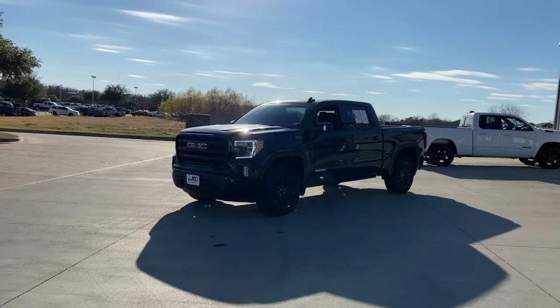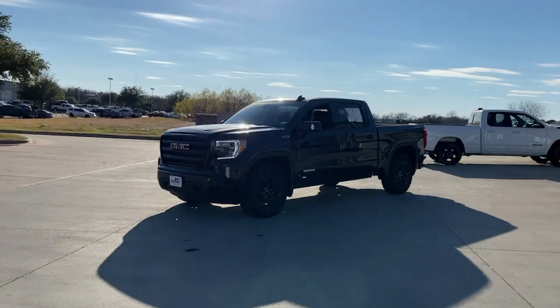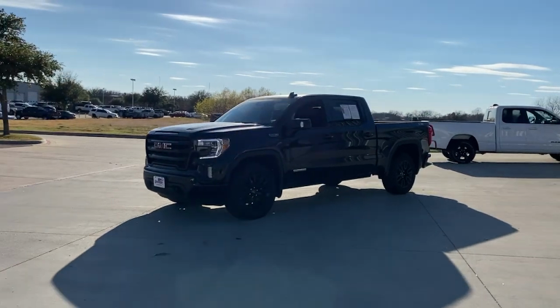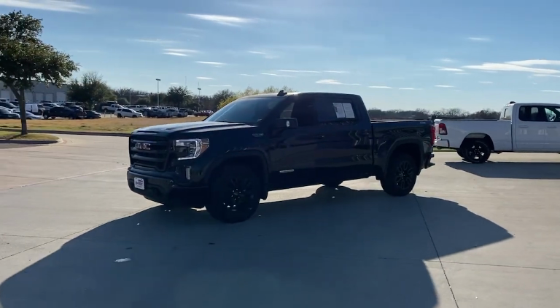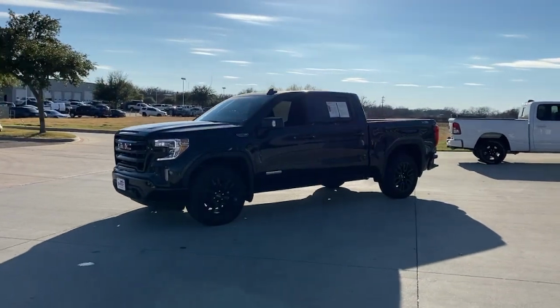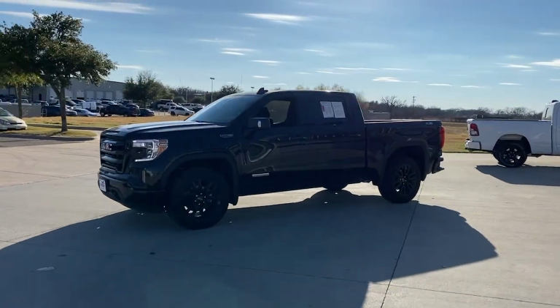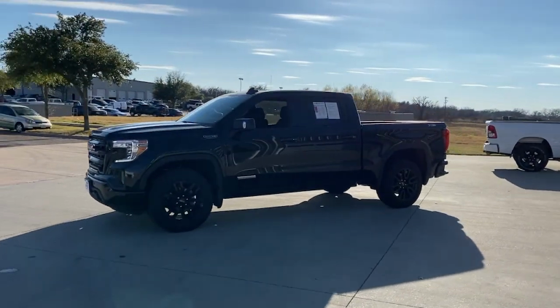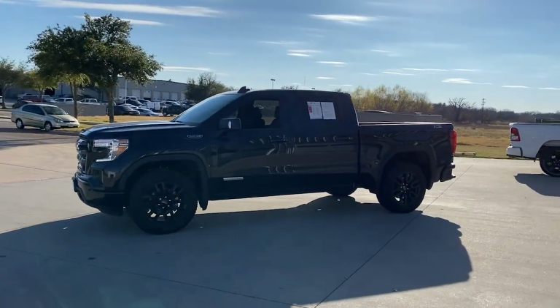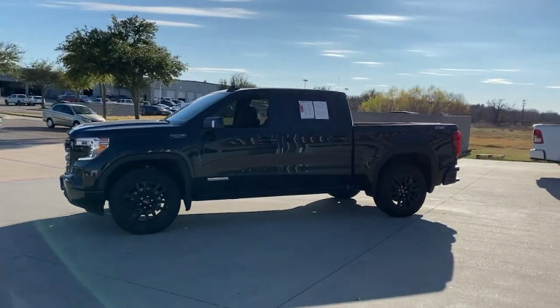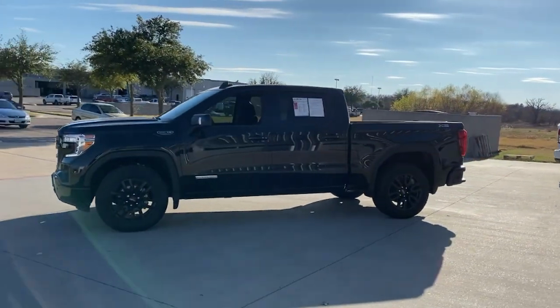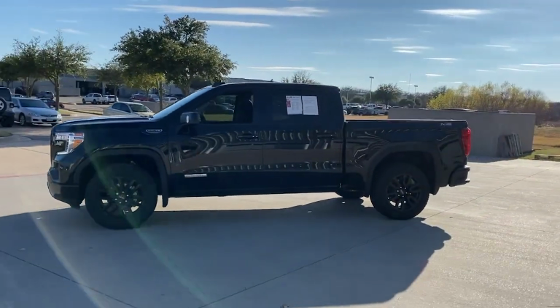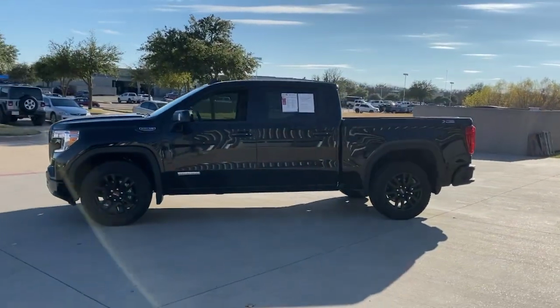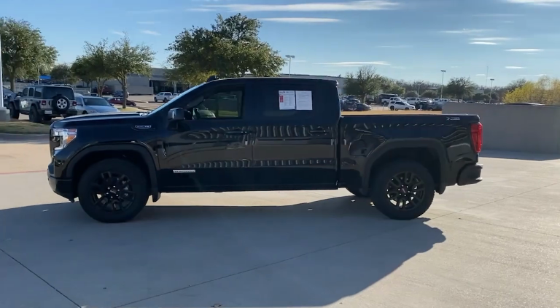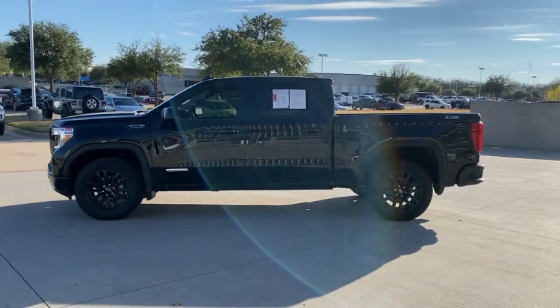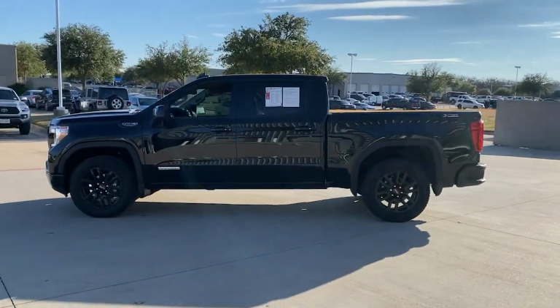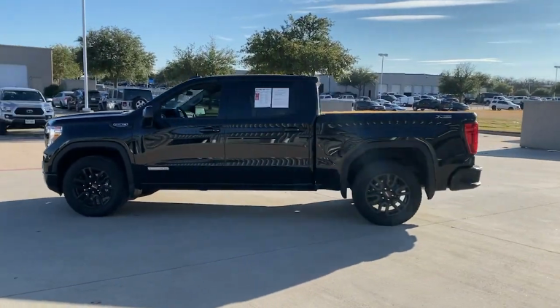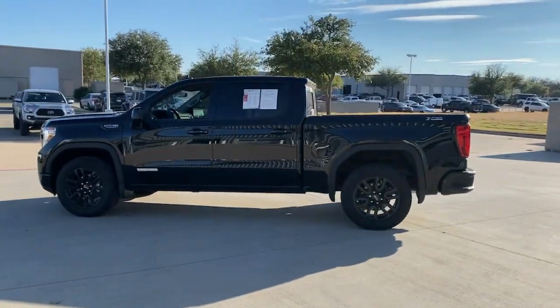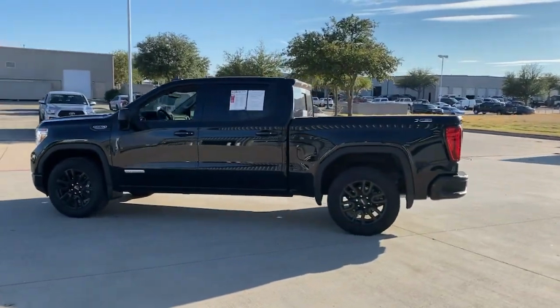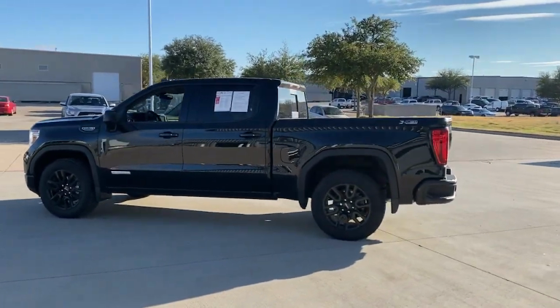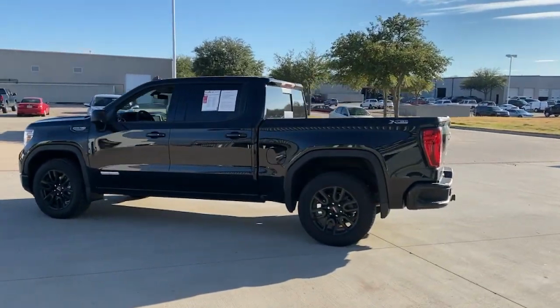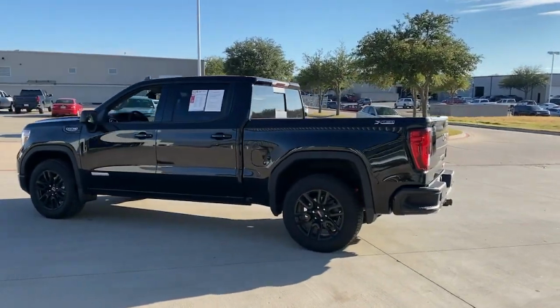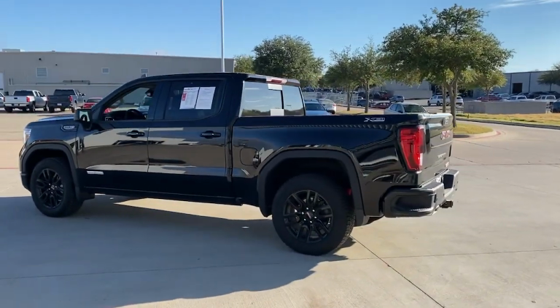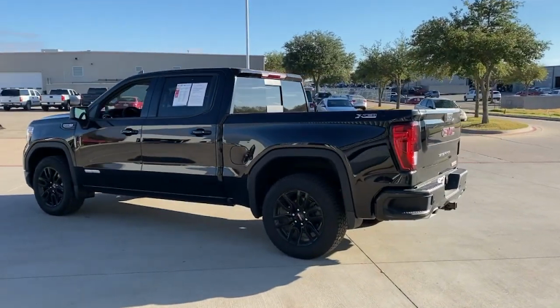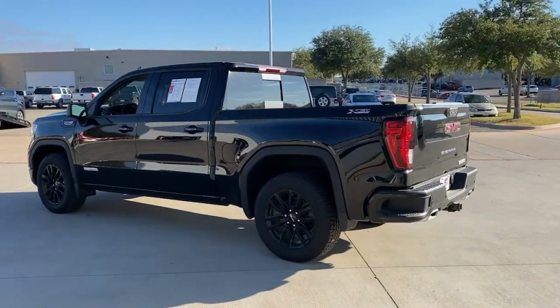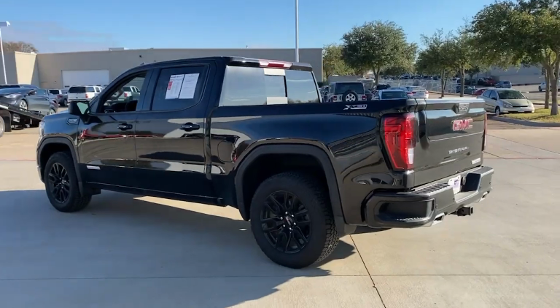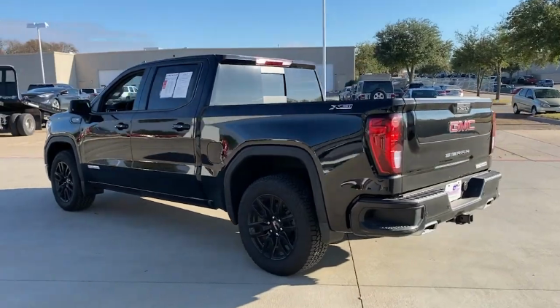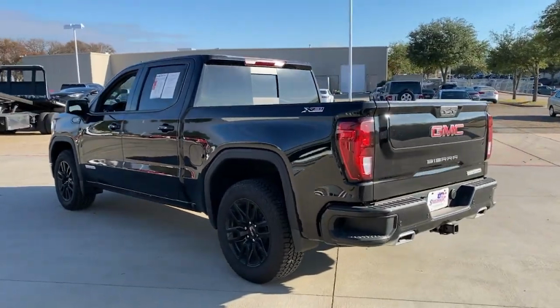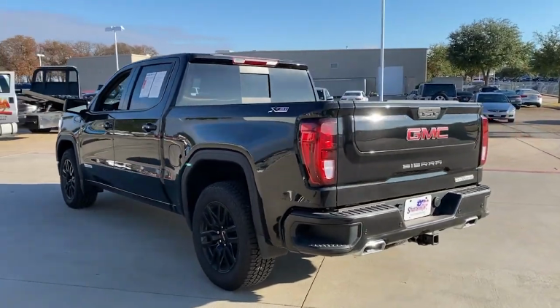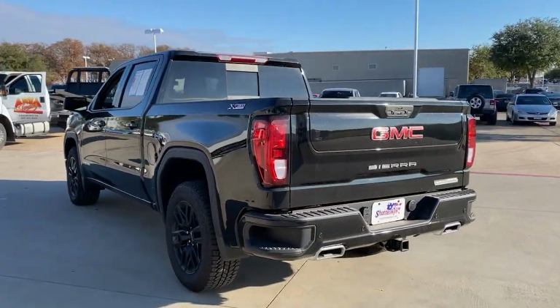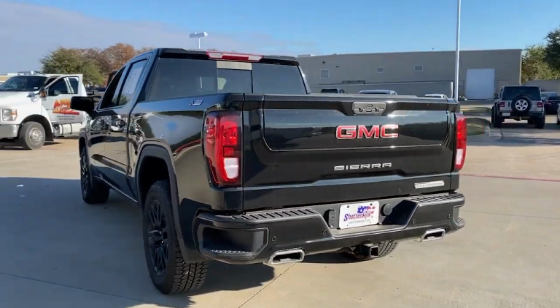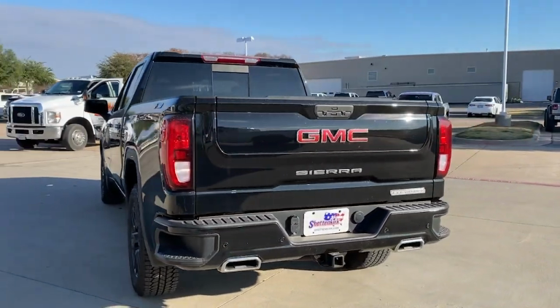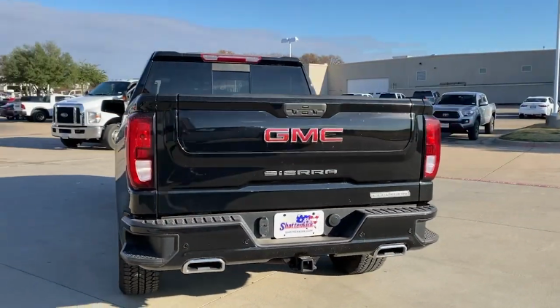You'll have love at first sight with the 2021 GMC Sierra. This vehicle is an outstanding buy with fewer than 5,000 miles on the odometer. Take every journey in stride in this capable, well-equipped Sierra.